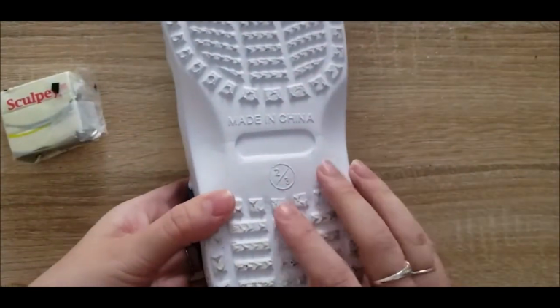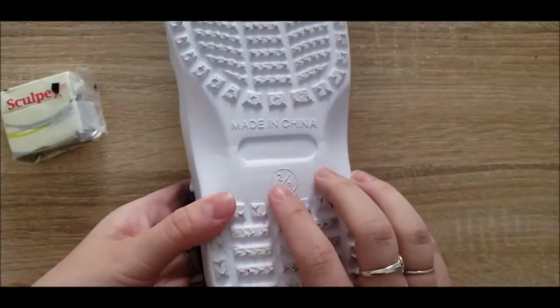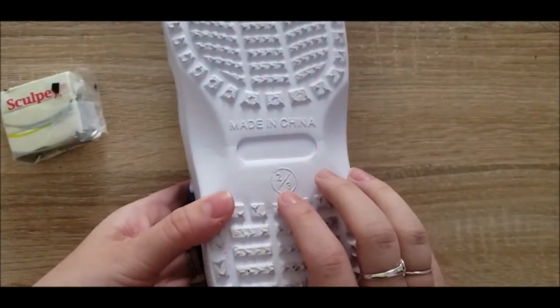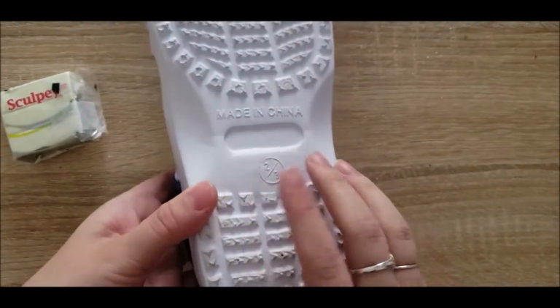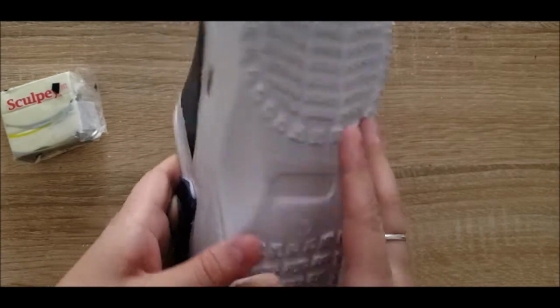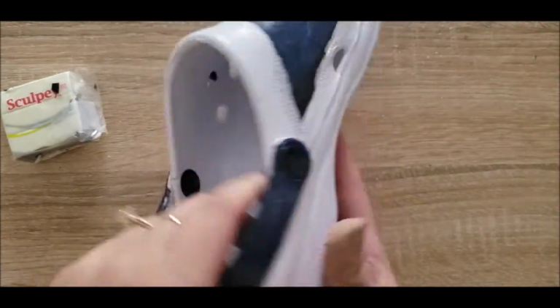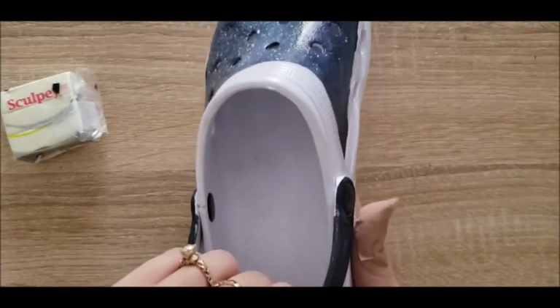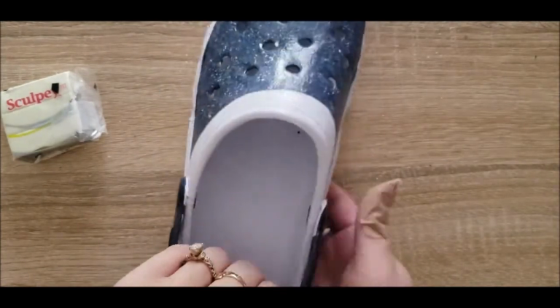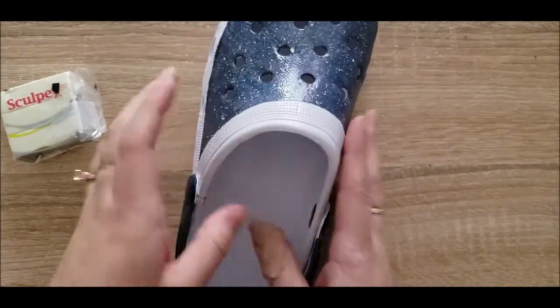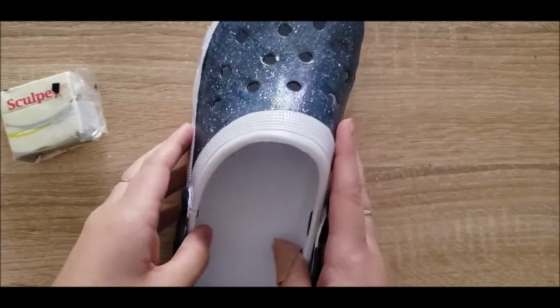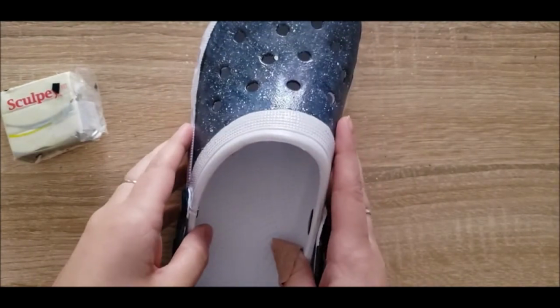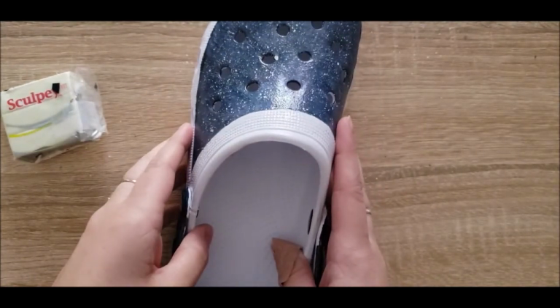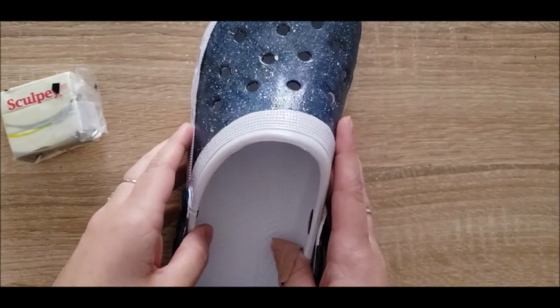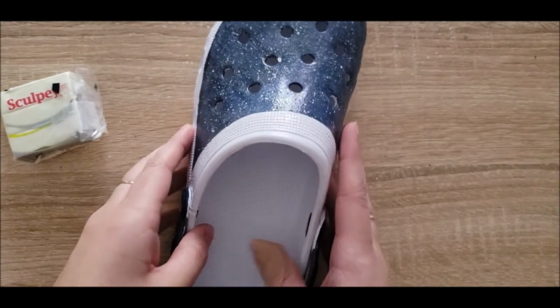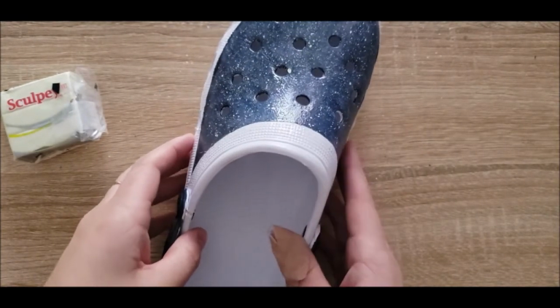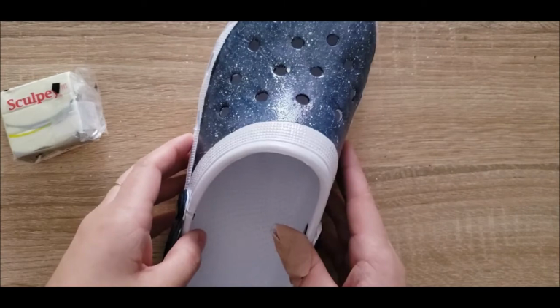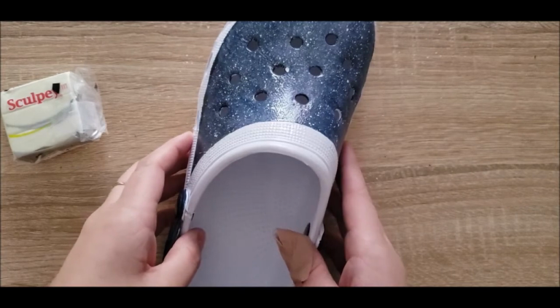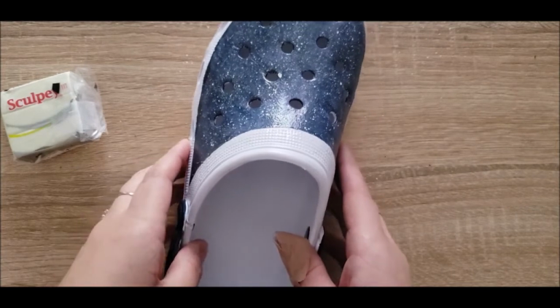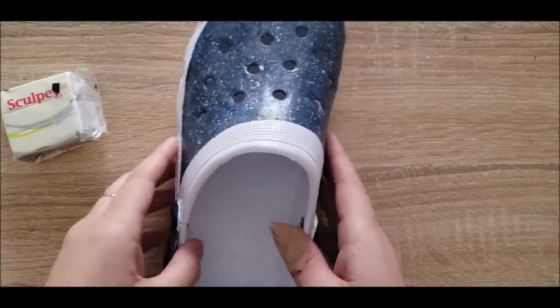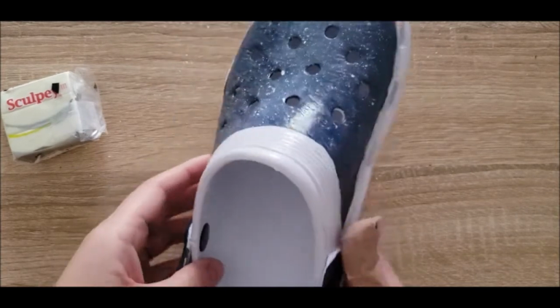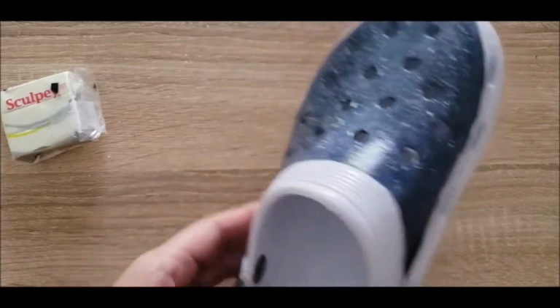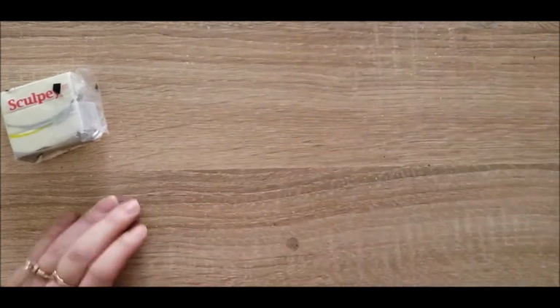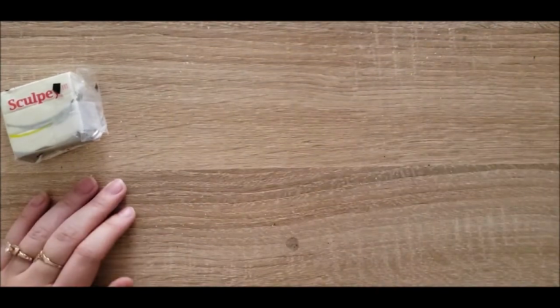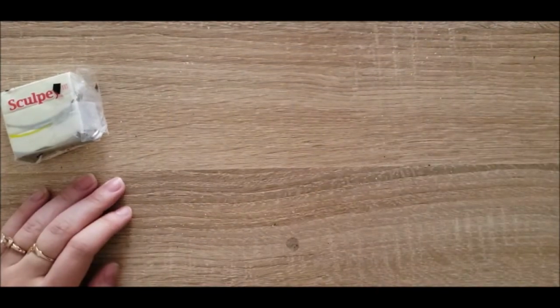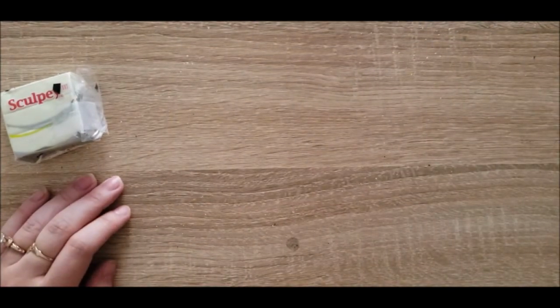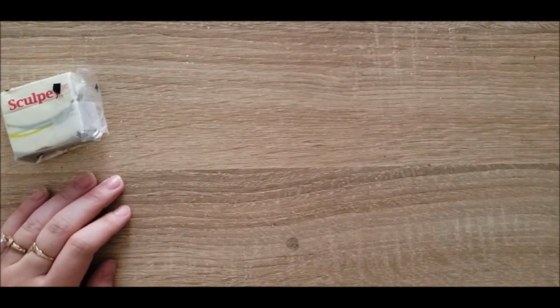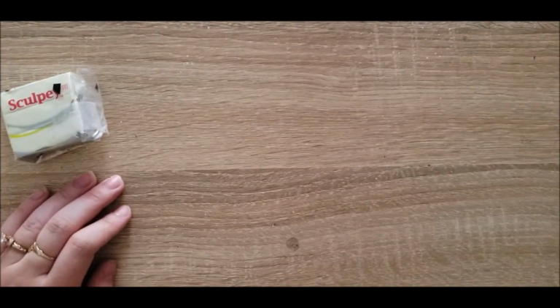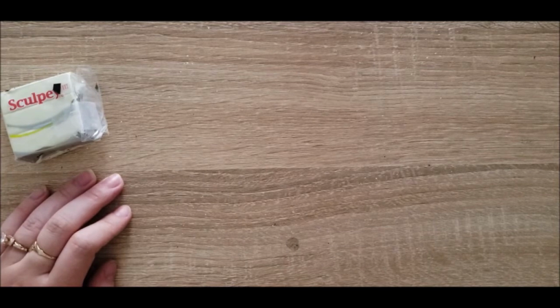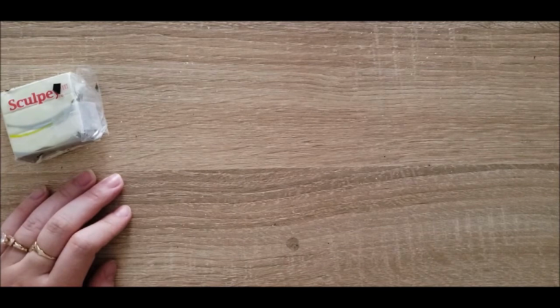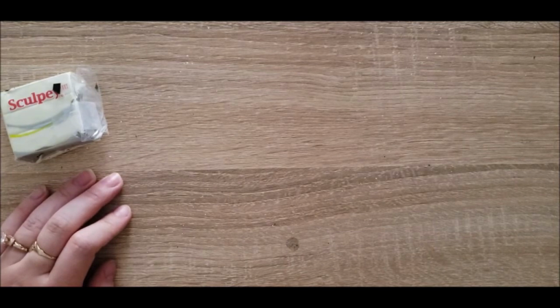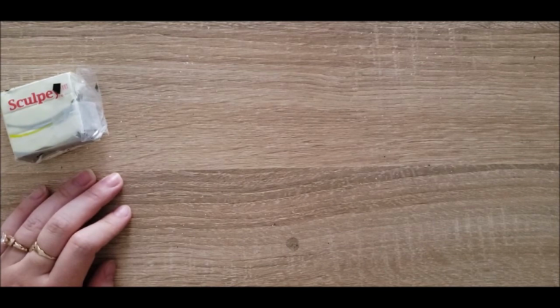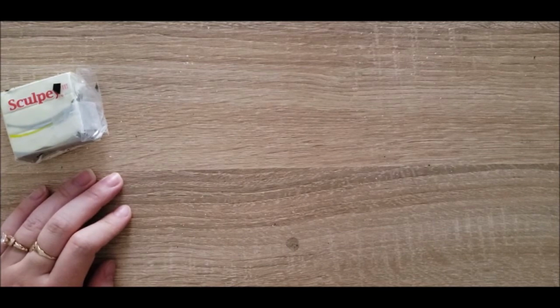I ended up getting these crocs in a youth size 2/3 because they didn't quite have my size — the smallest they had was a size 7, and I'm anywhere between a 5 and a 6 depending. Honestly, even when I put these on they're still kind of loose.